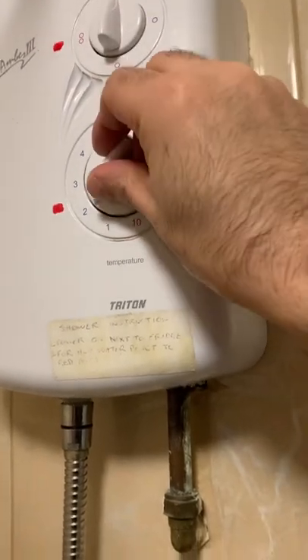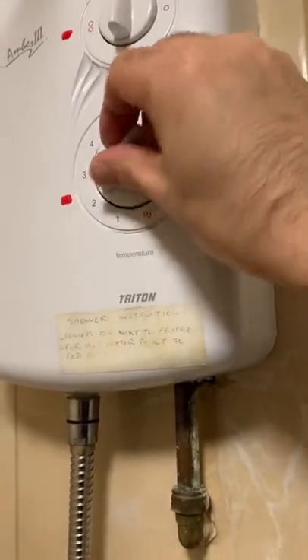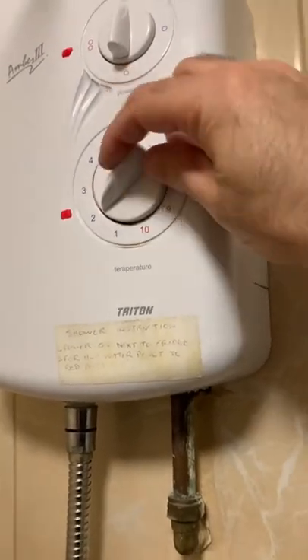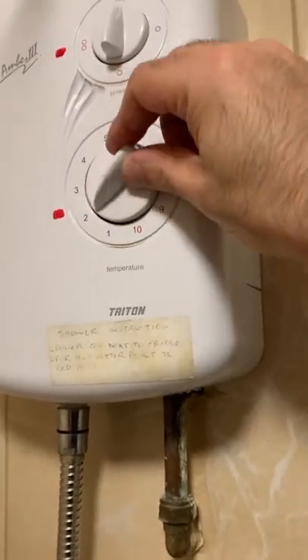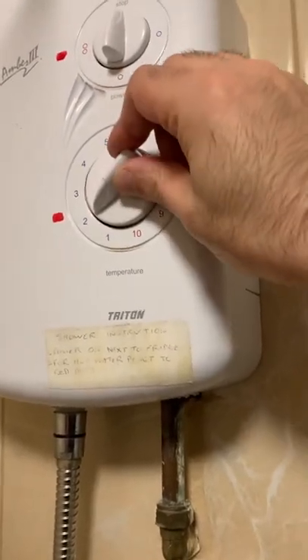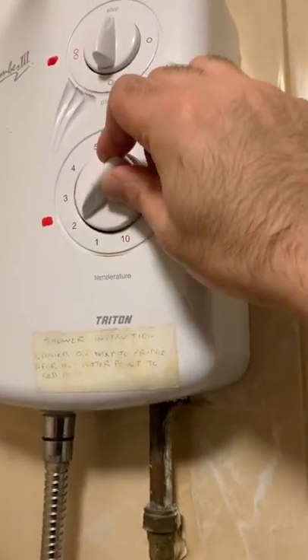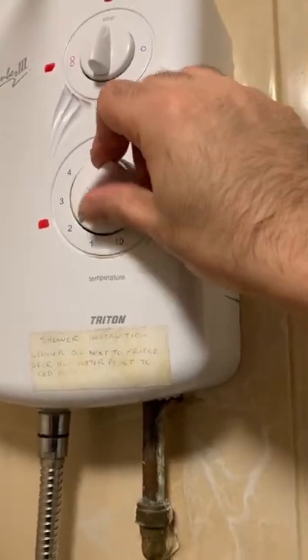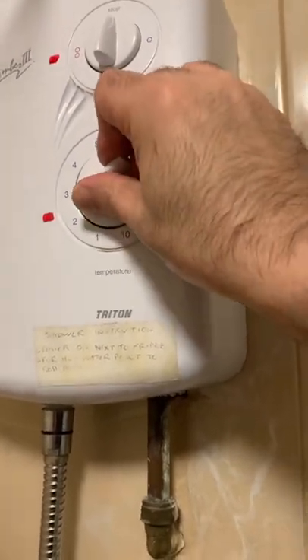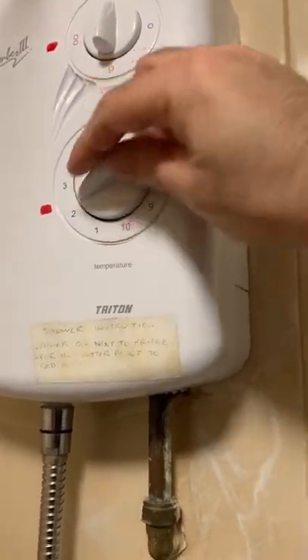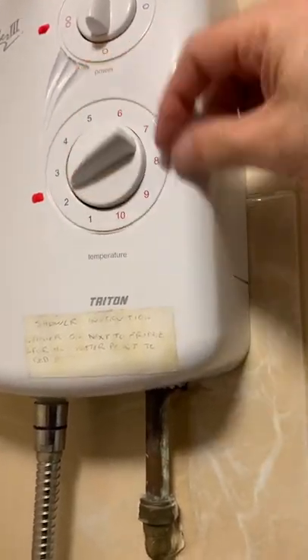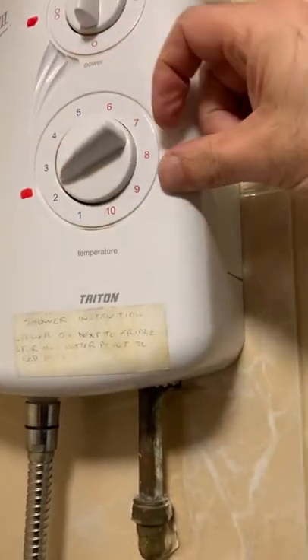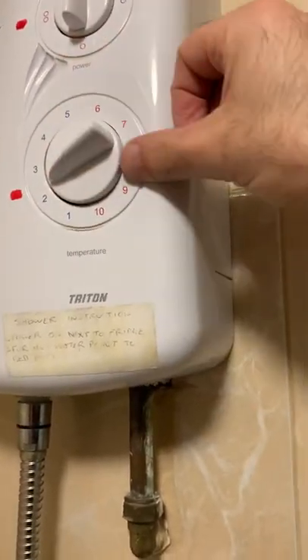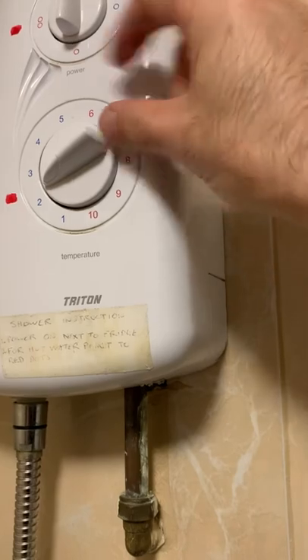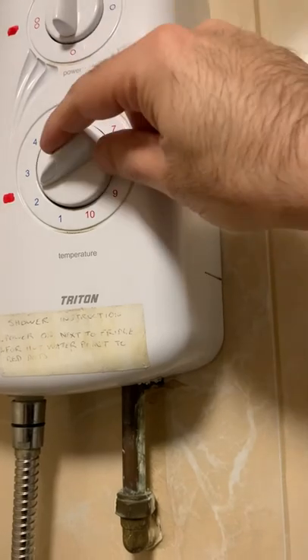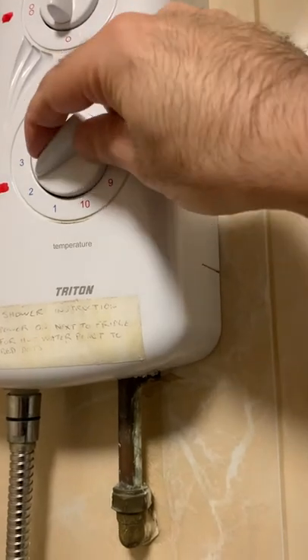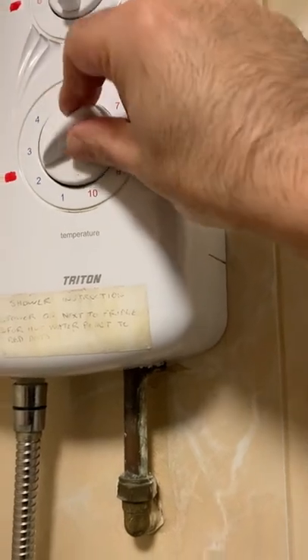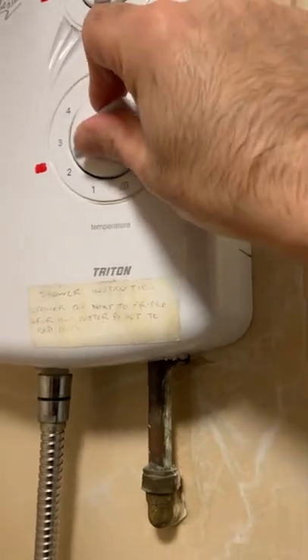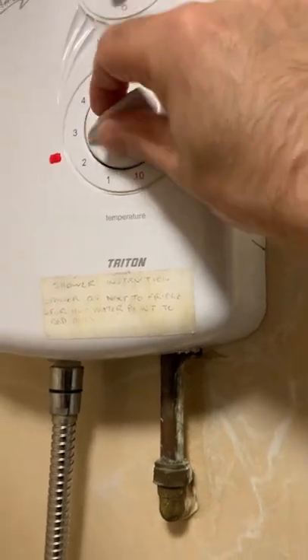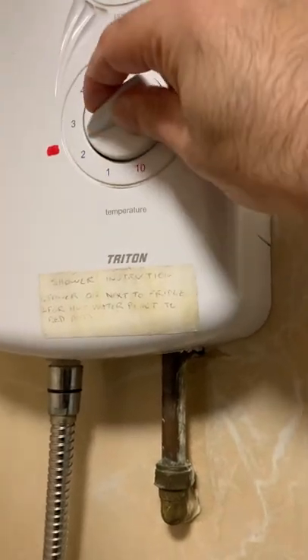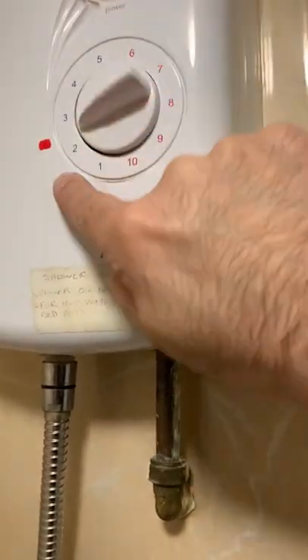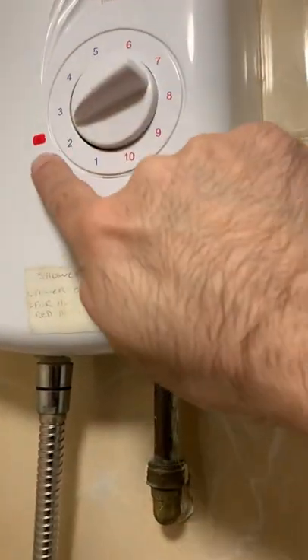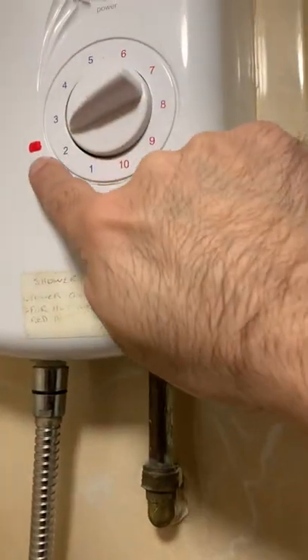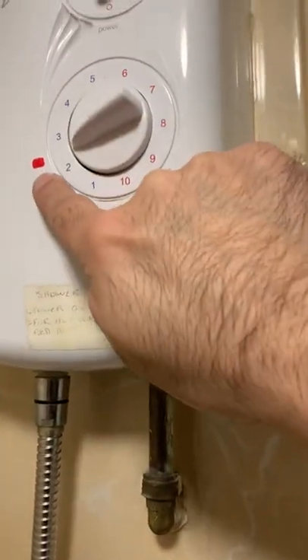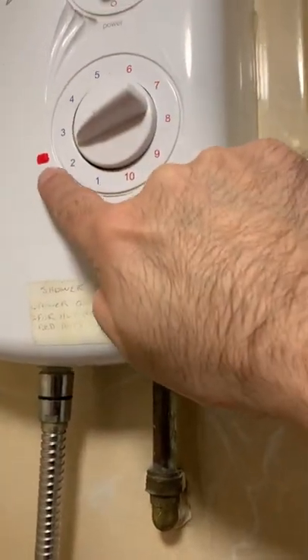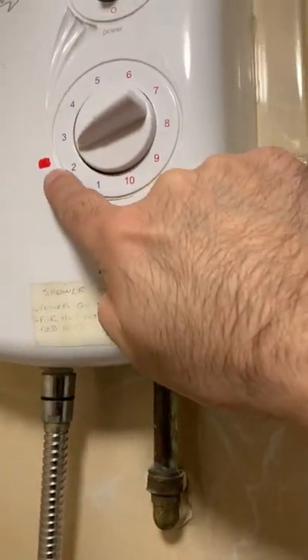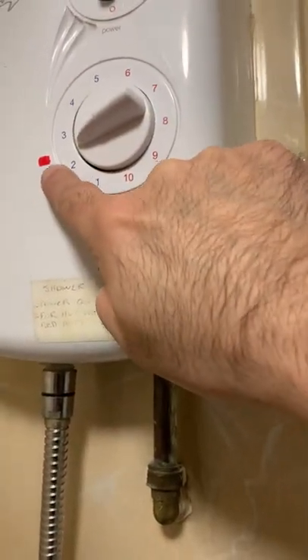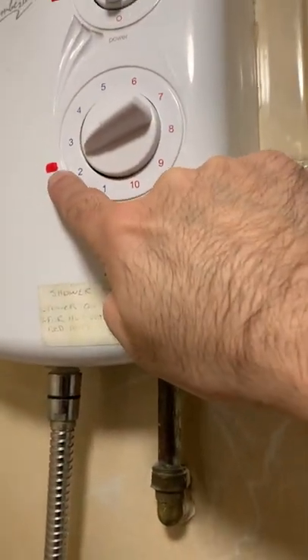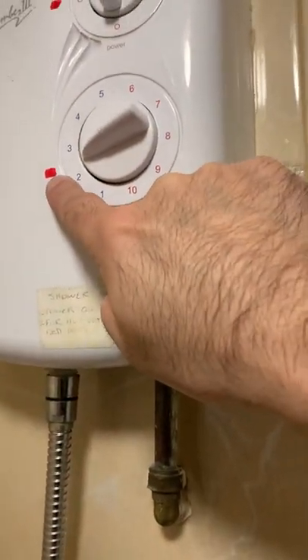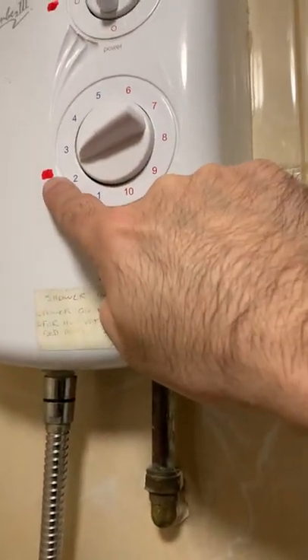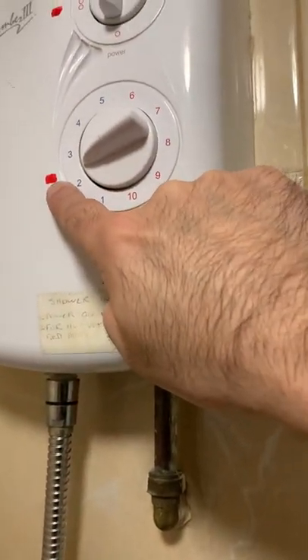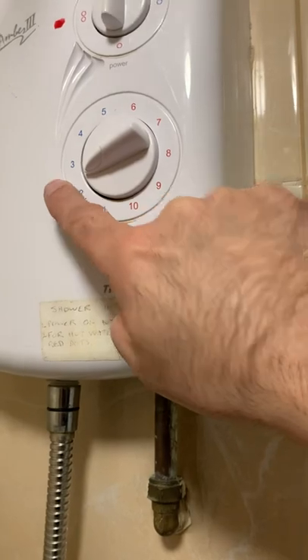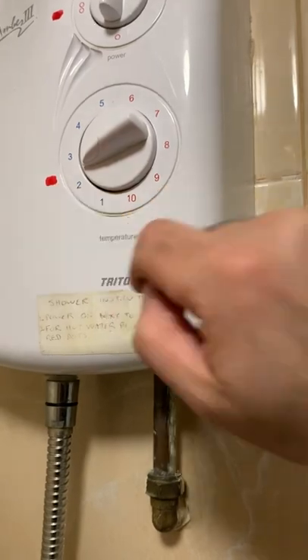This is set opposite, so actually blue is hot and red is cold, so you just turn it accordingly. I've set it on the red dot — that's like a nice warm temperature.